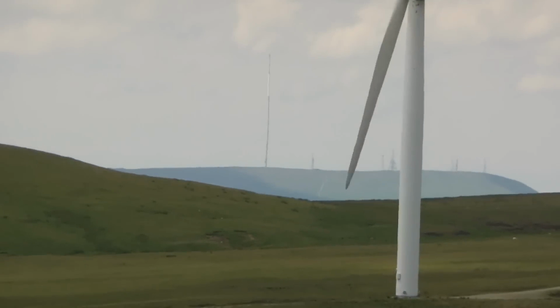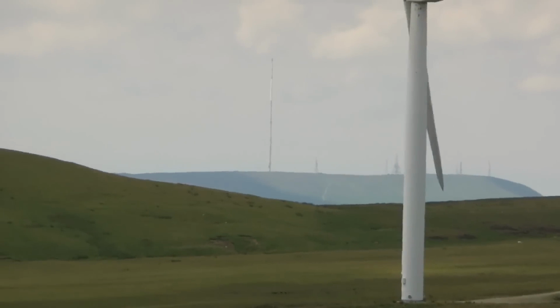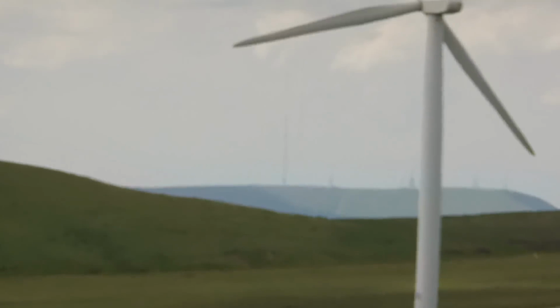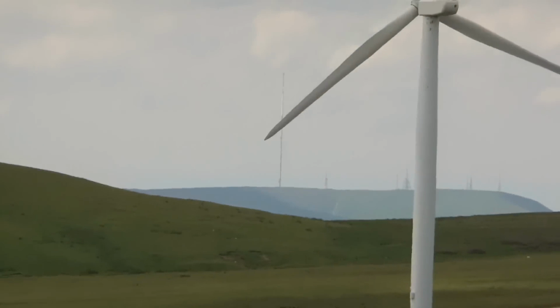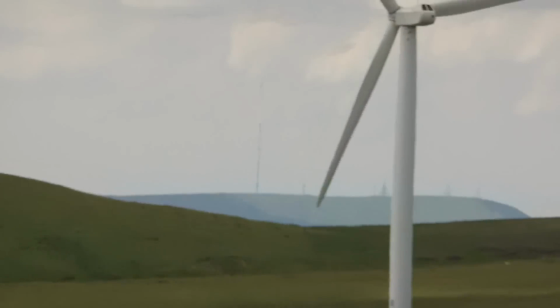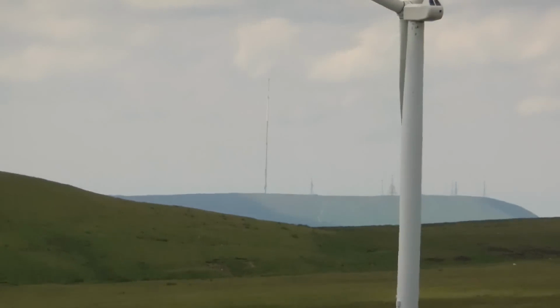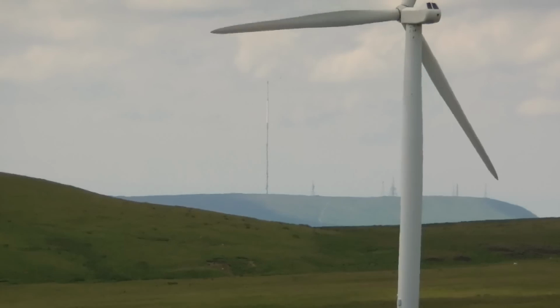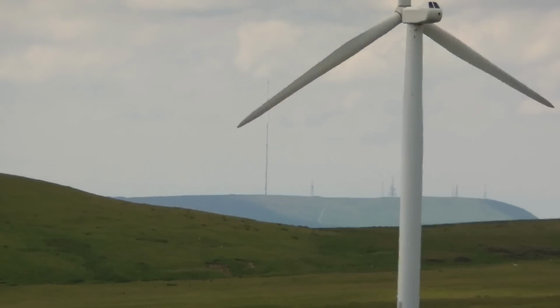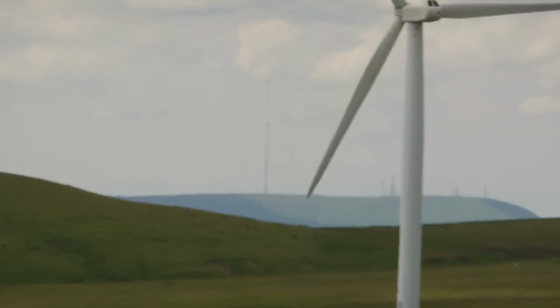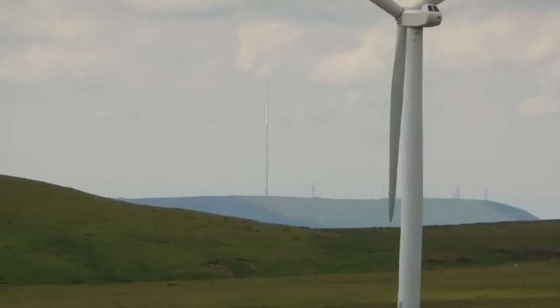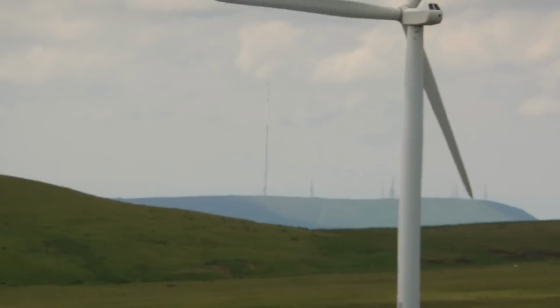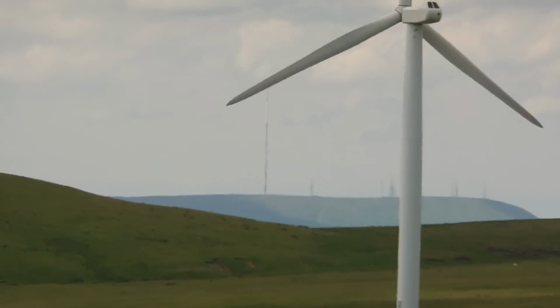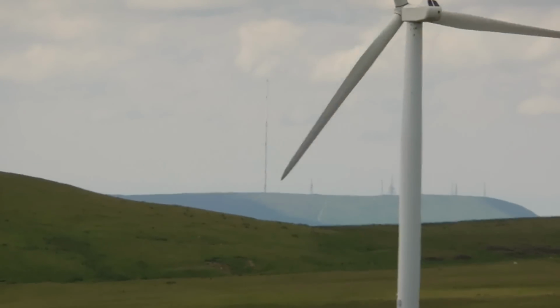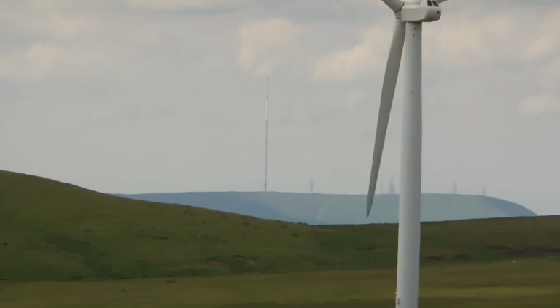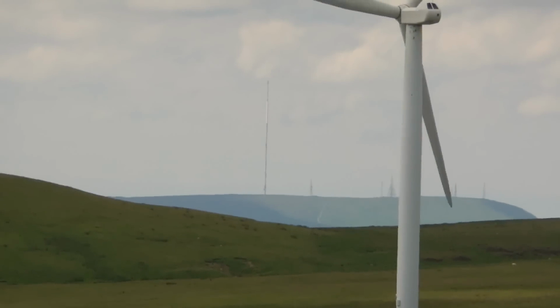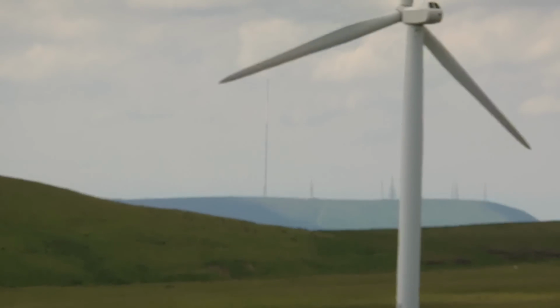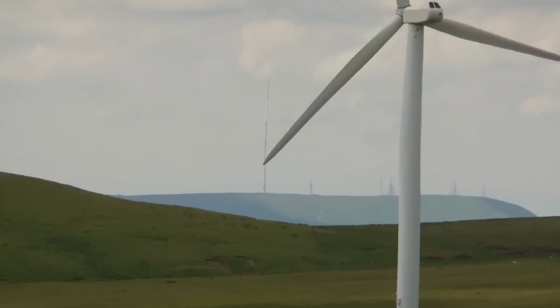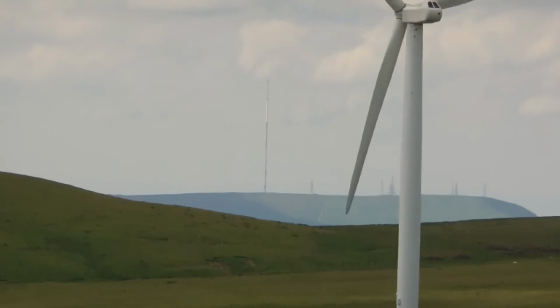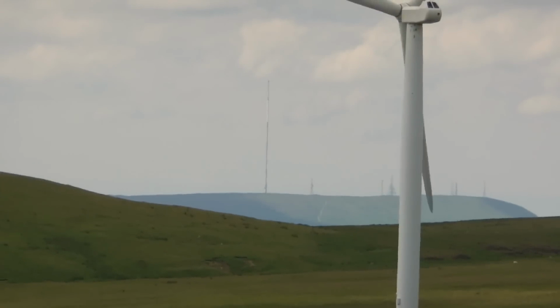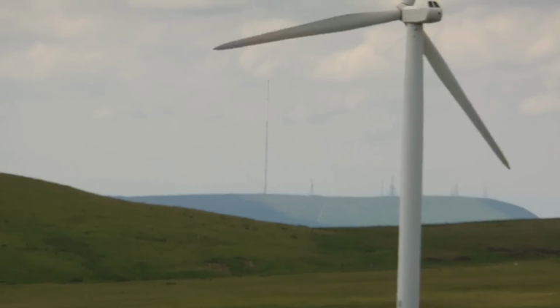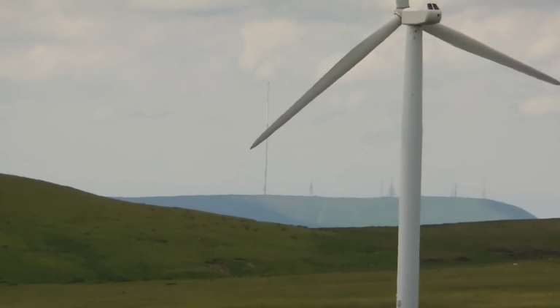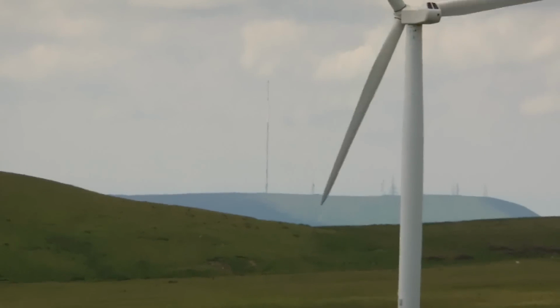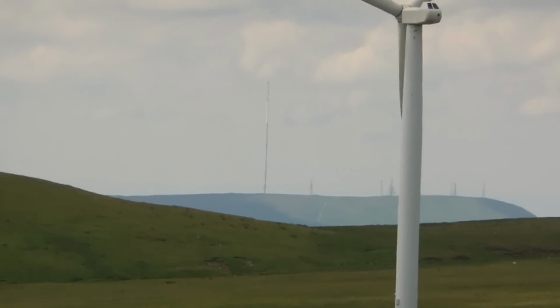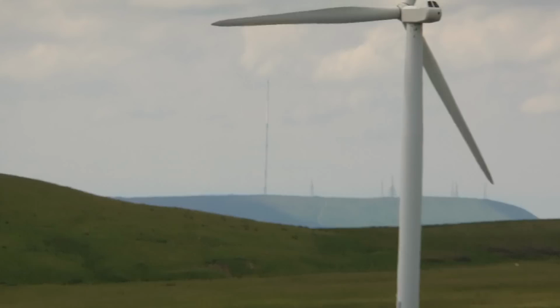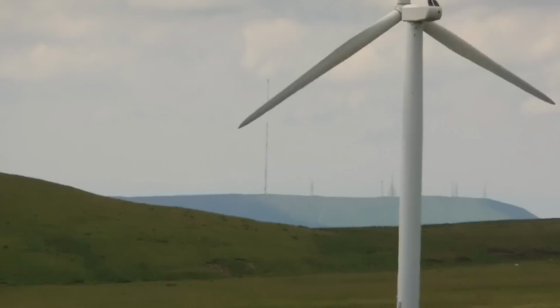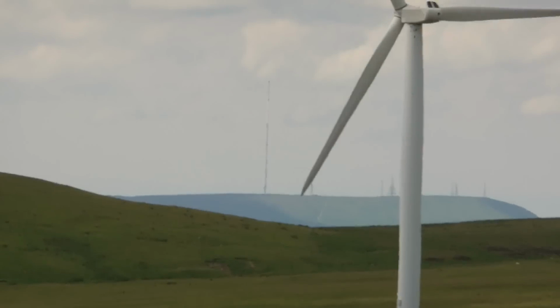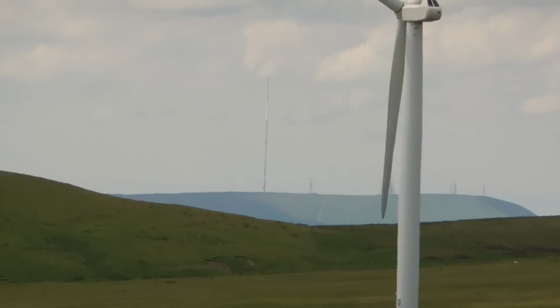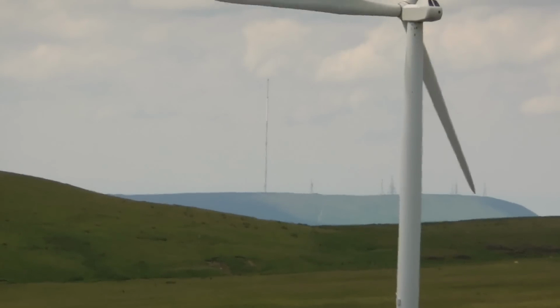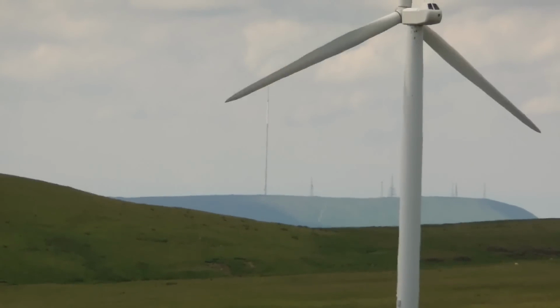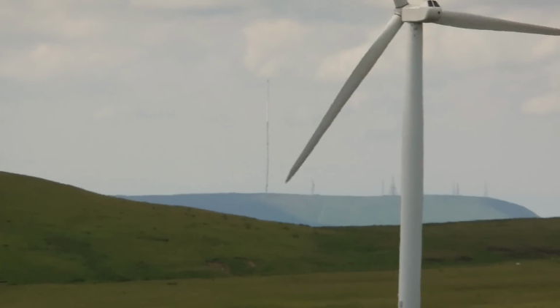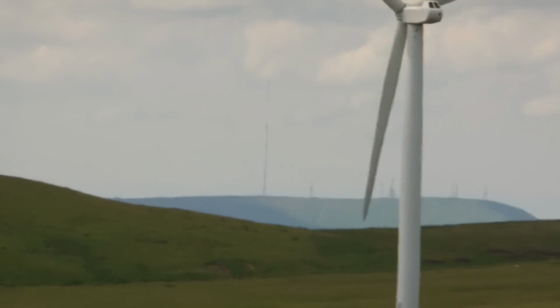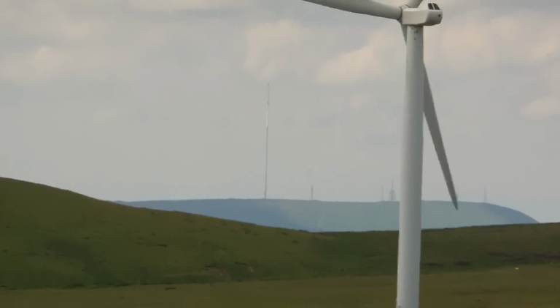See that big stick? The big stick on the hill — on the other side of that — that's Winter Hill, over on the other side of Bolton.